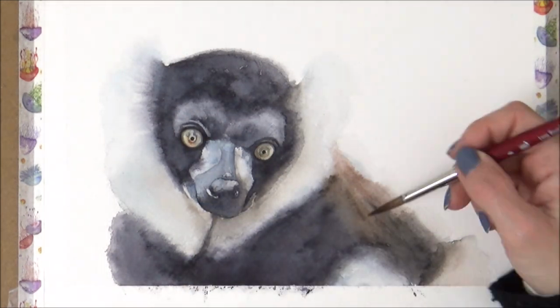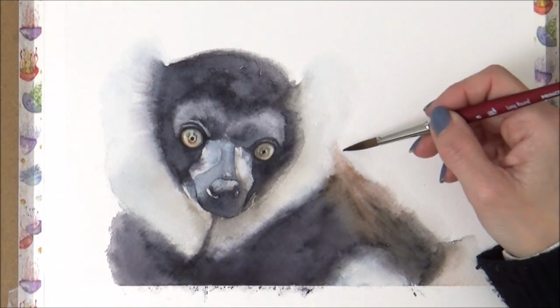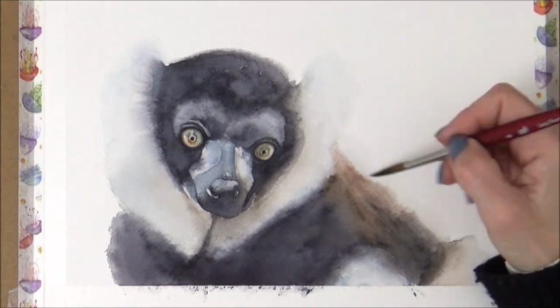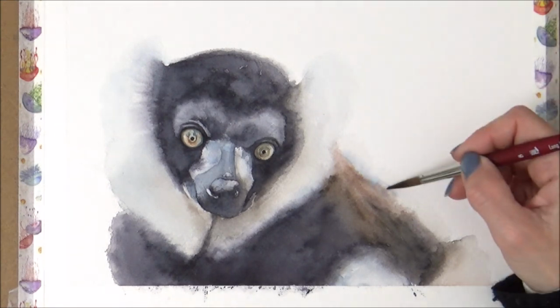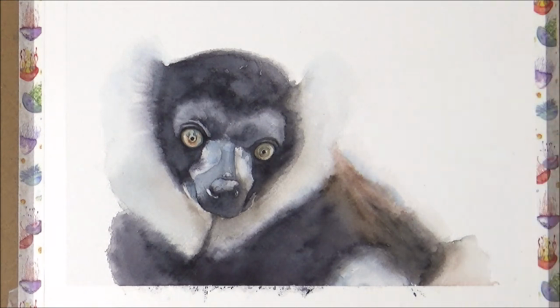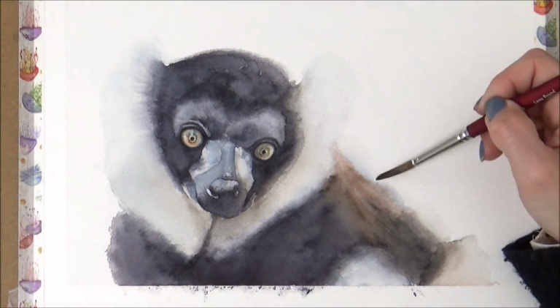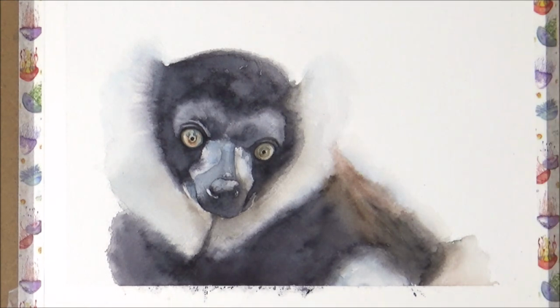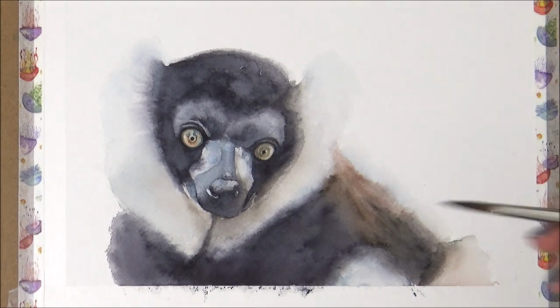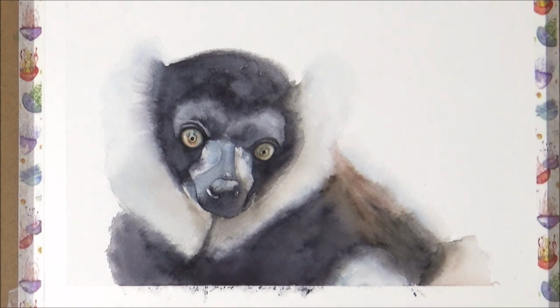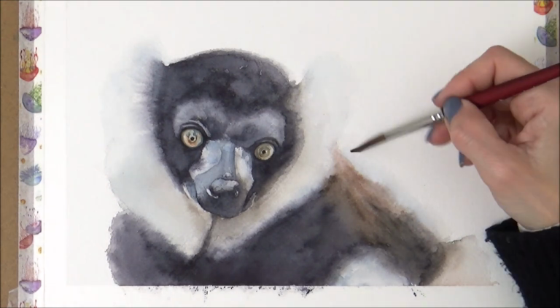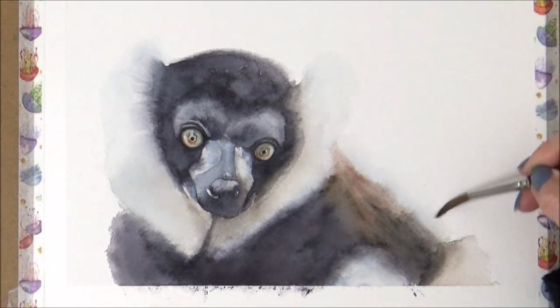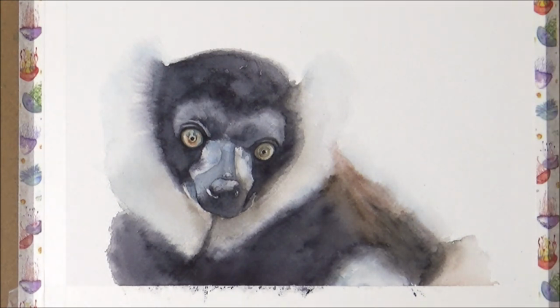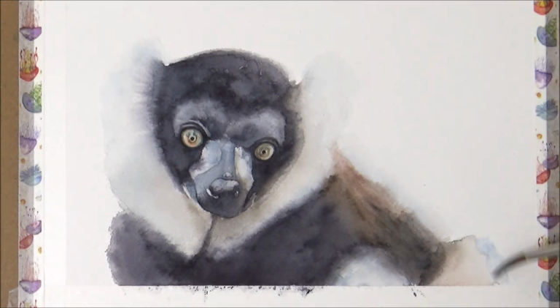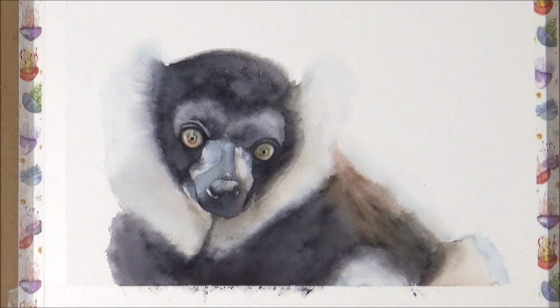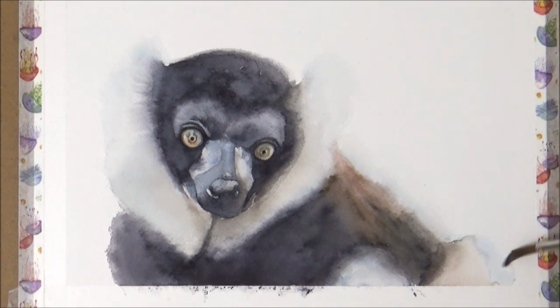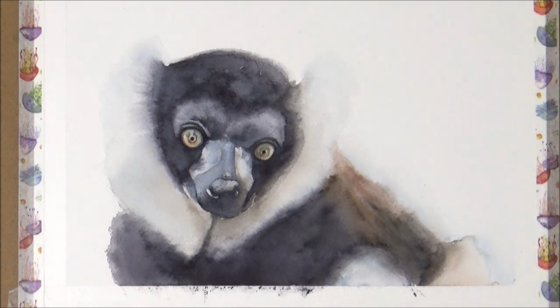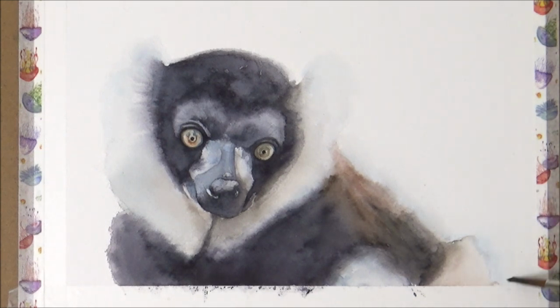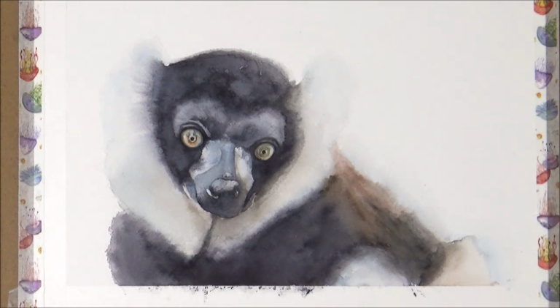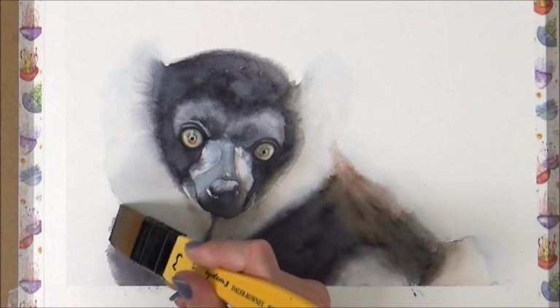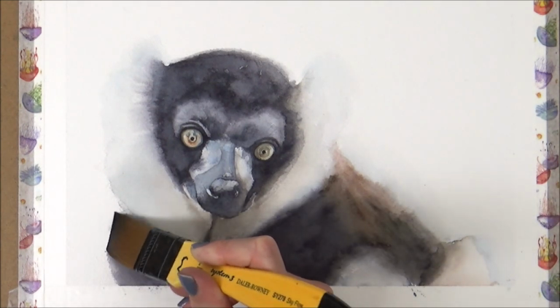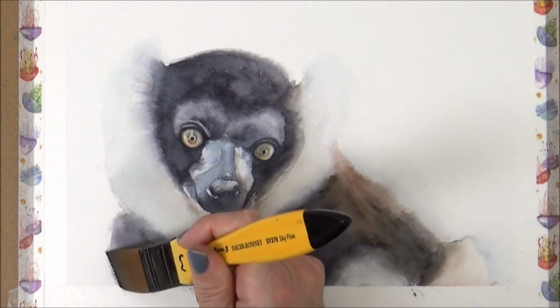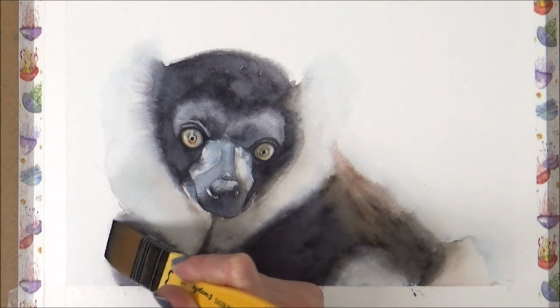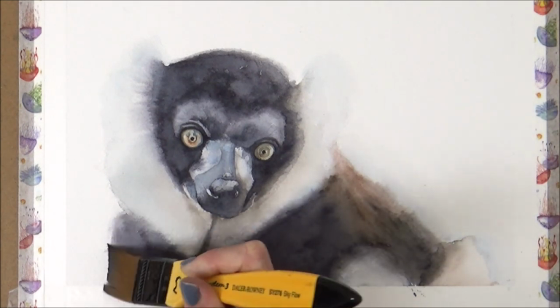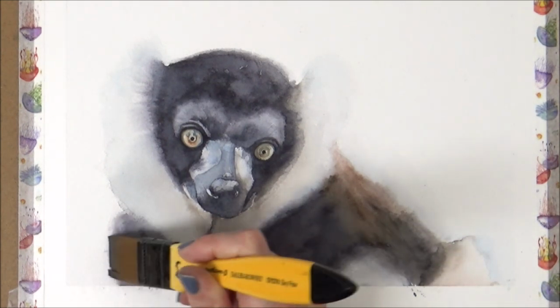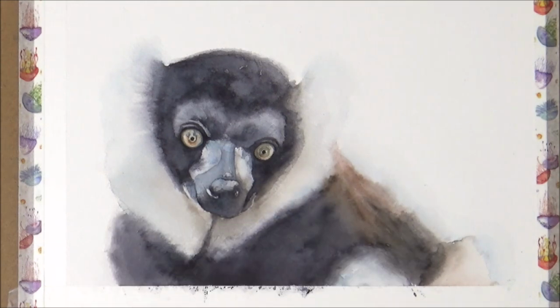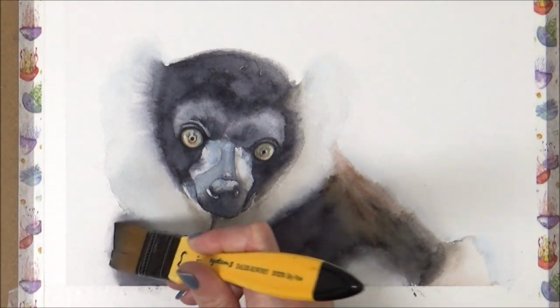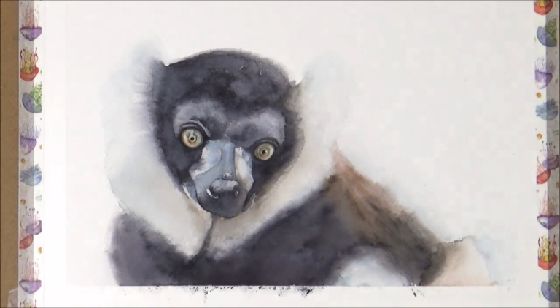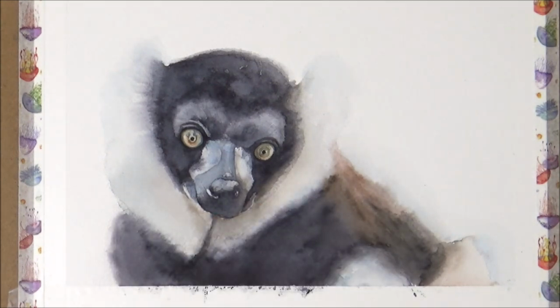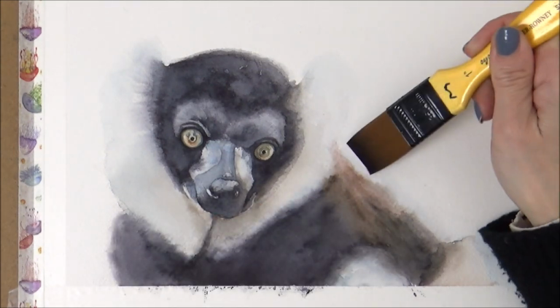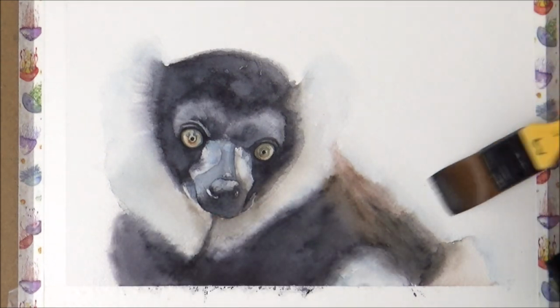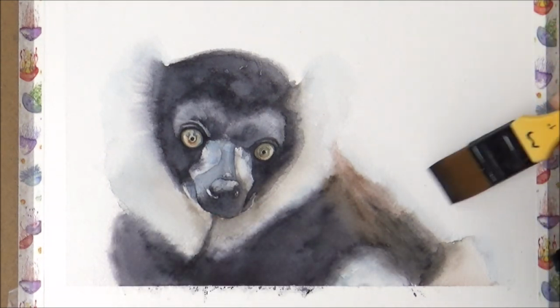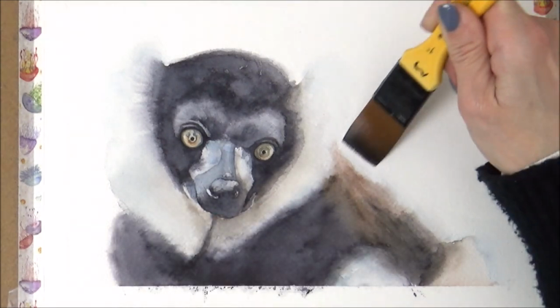Last of all, I added a mixture of indigo and French ultramarine to the area on the right-hand side above the lemur's body. This was to help tie in the color scheme, and I blurred it out to nothing using my flat brush on the rest of the white paper.